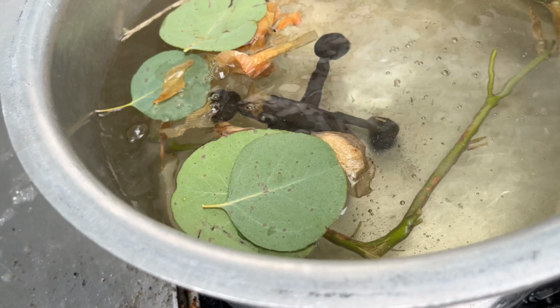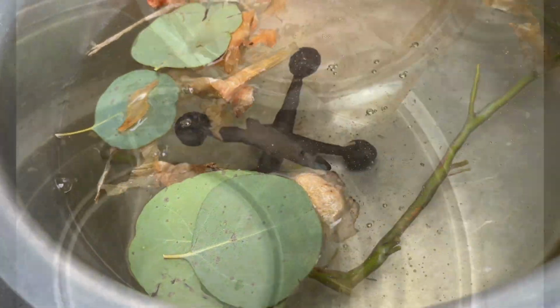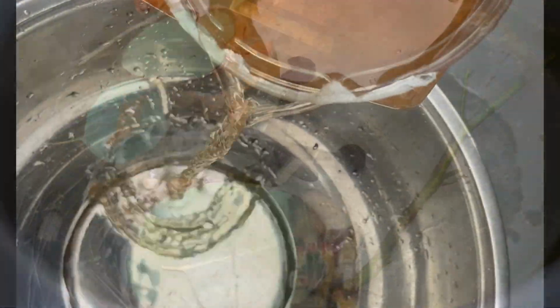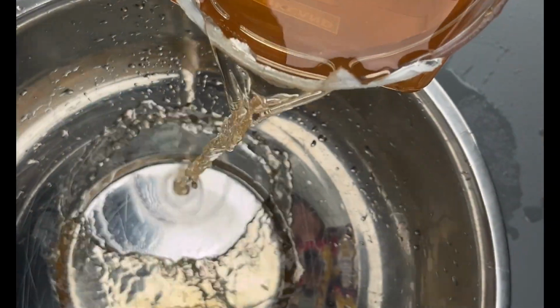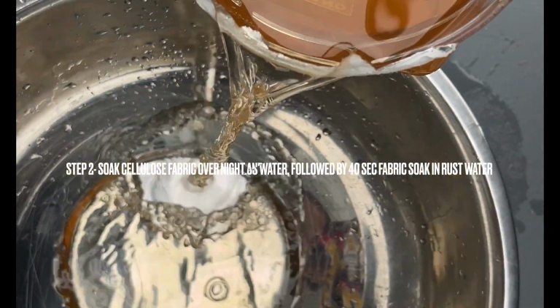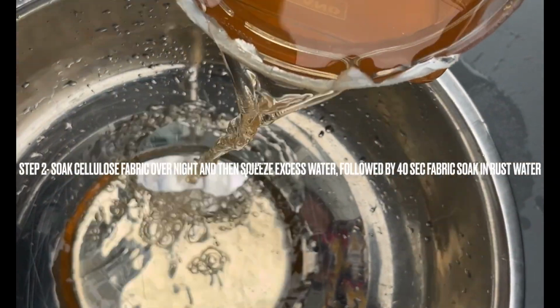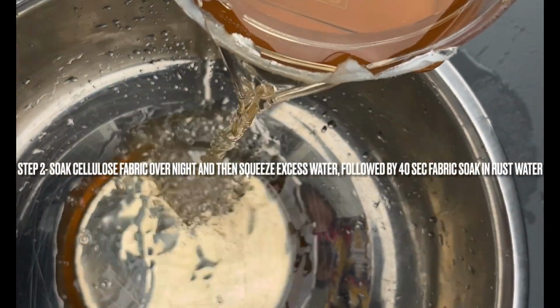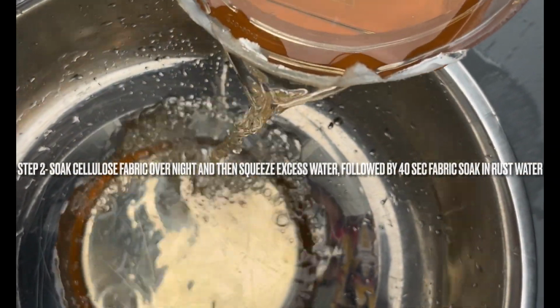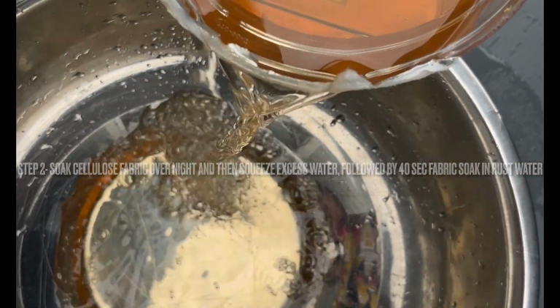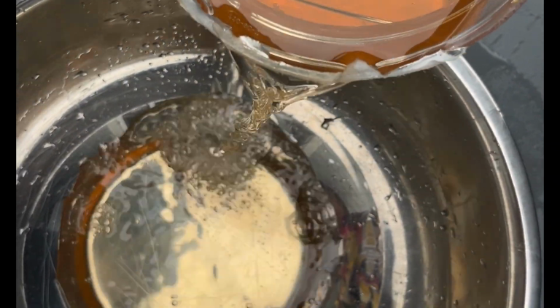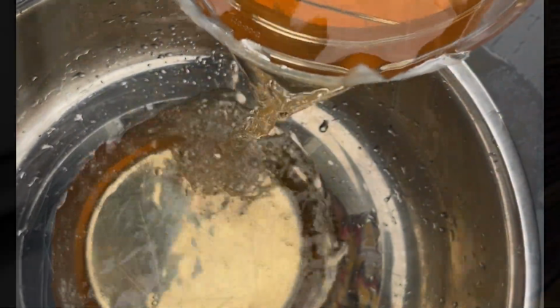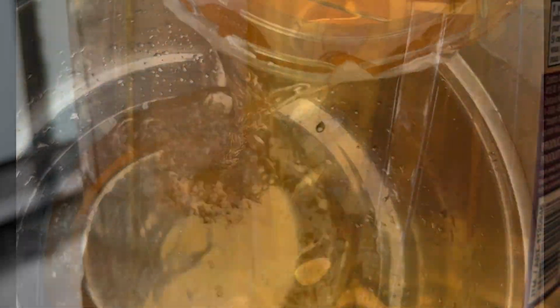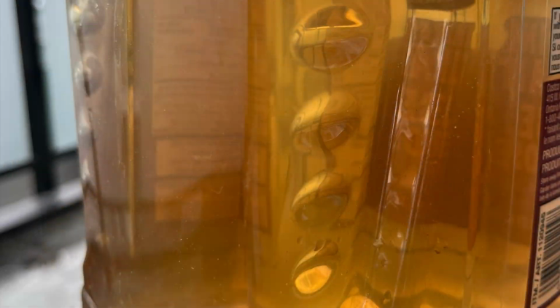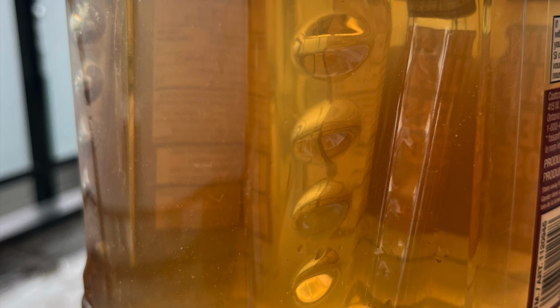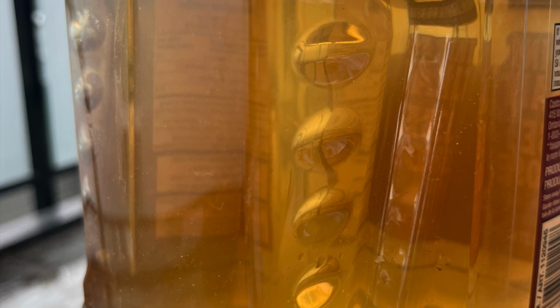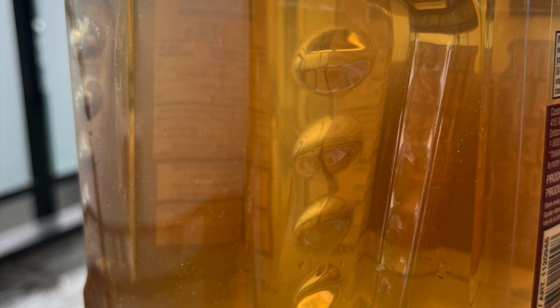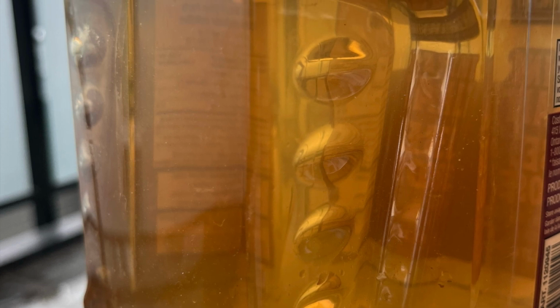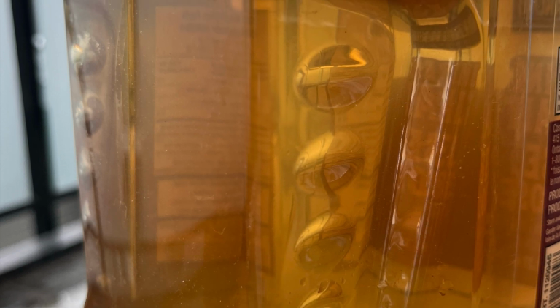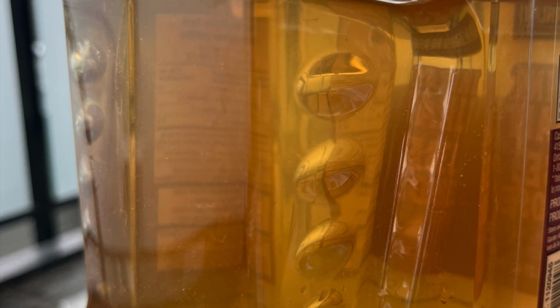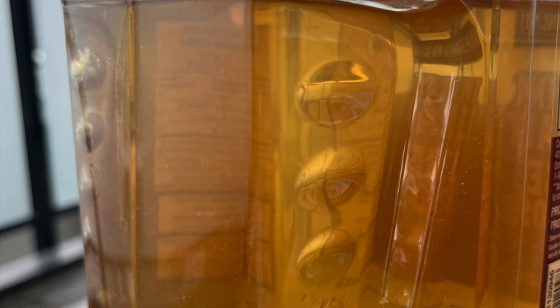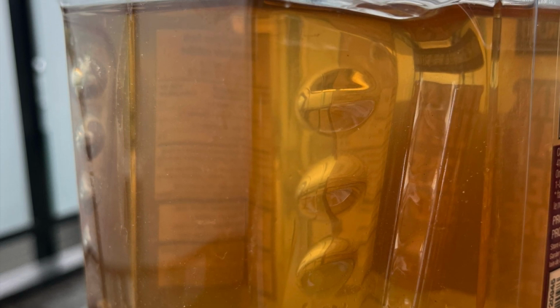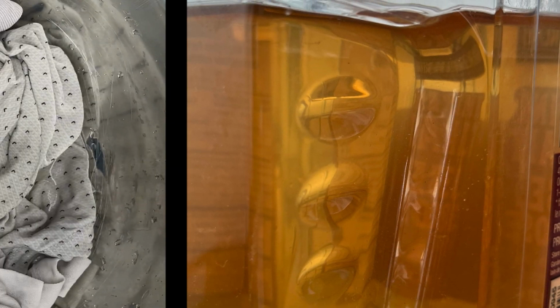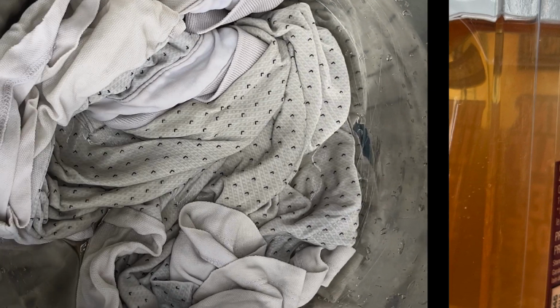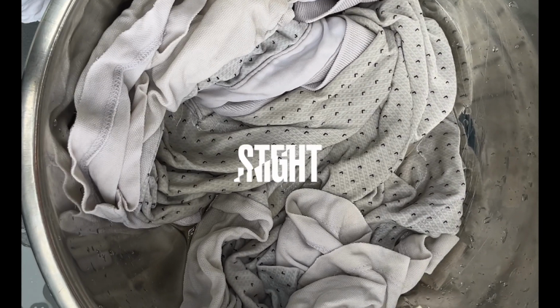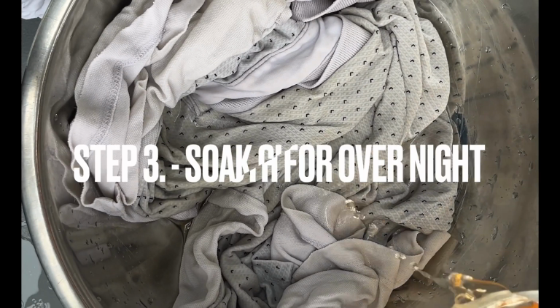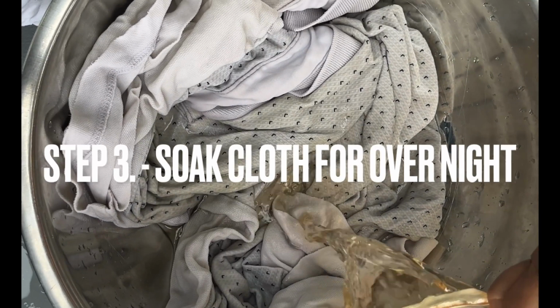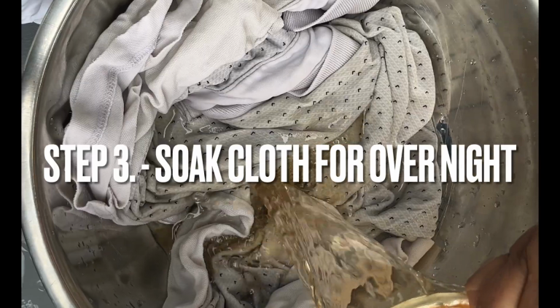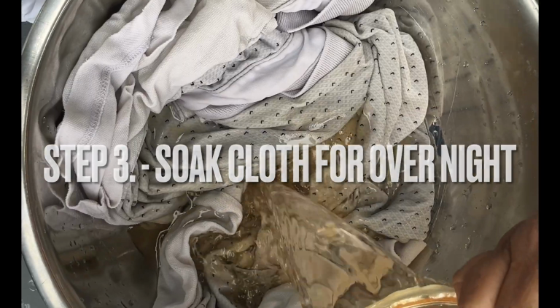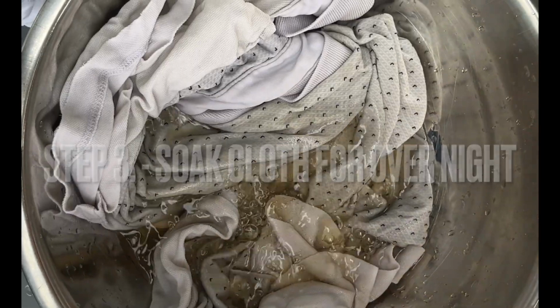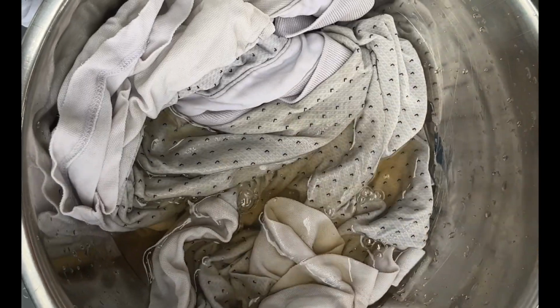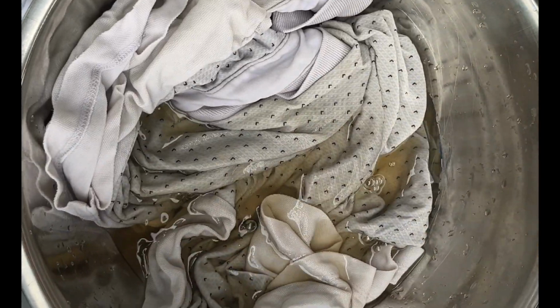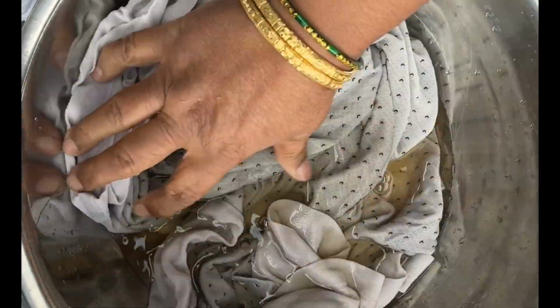This is rust water, prepared by soaking some rusted iron for three weeks. Then it looks like this — pour it into the soaked cotton cloth.